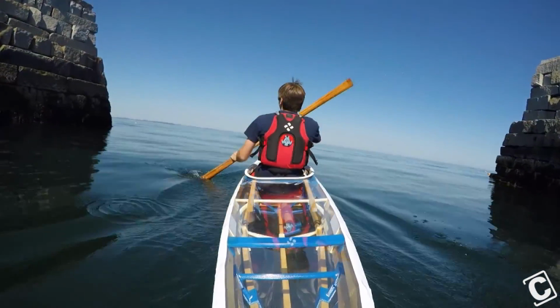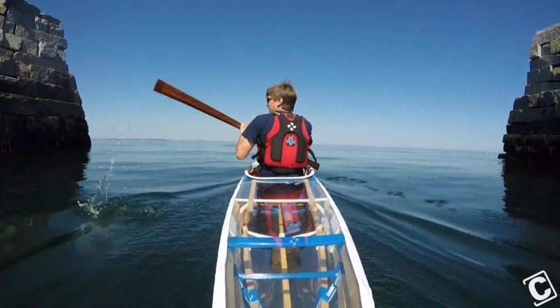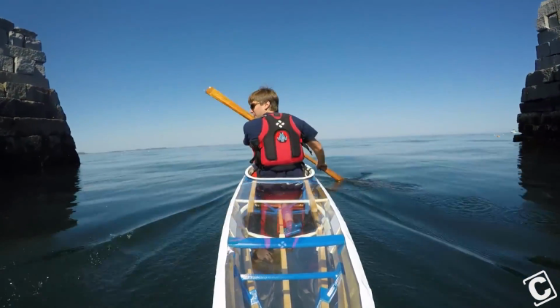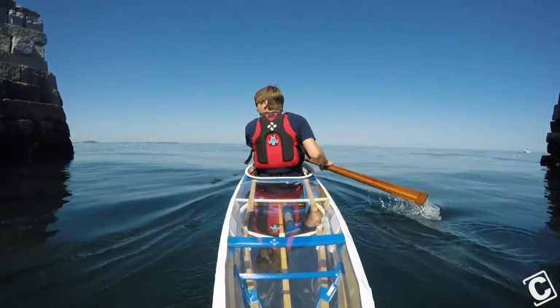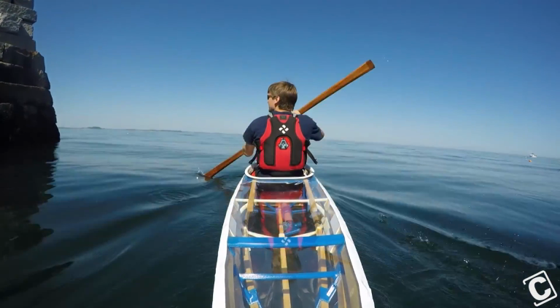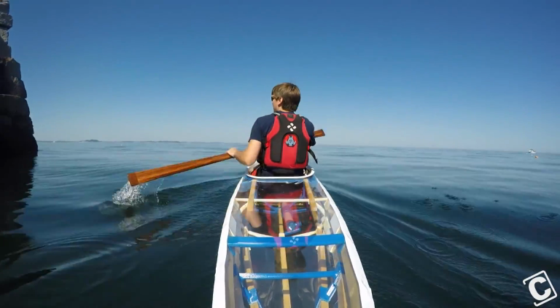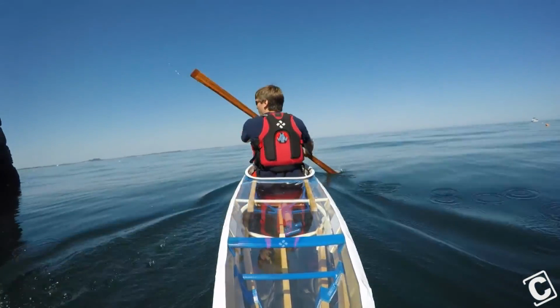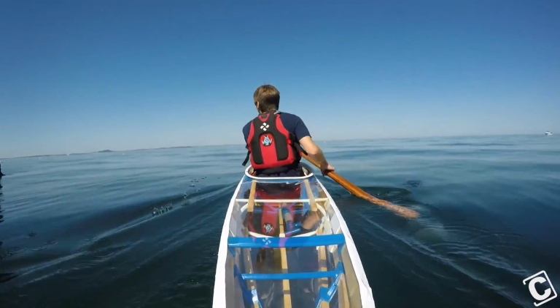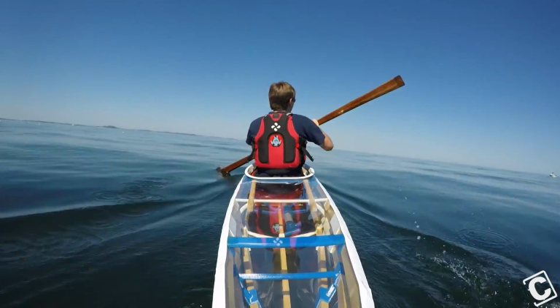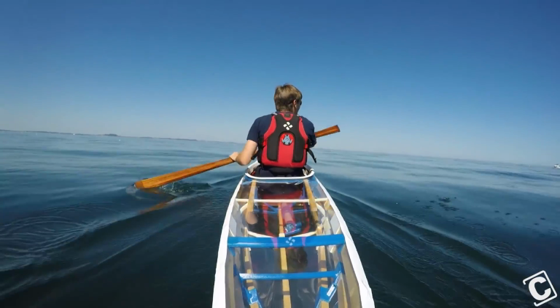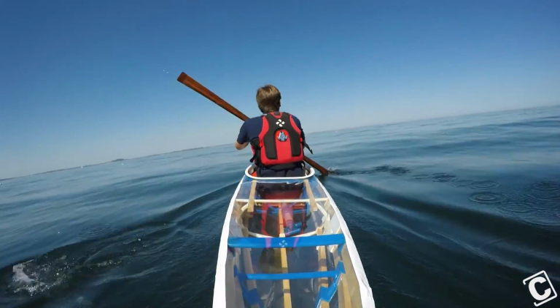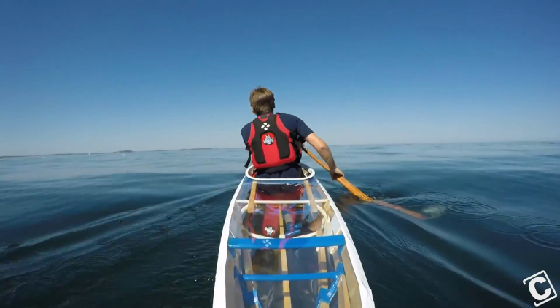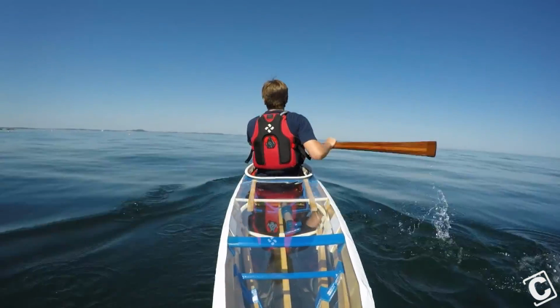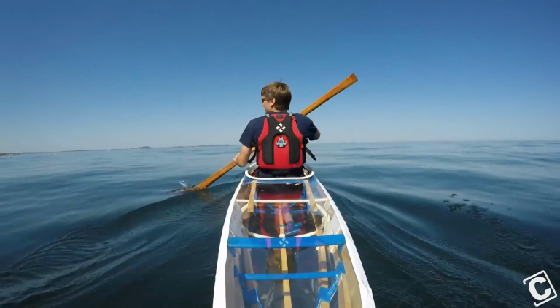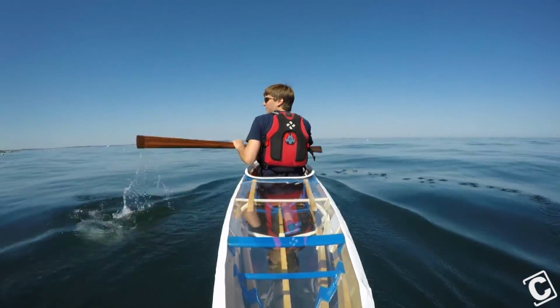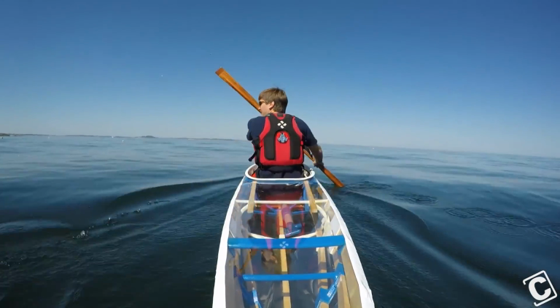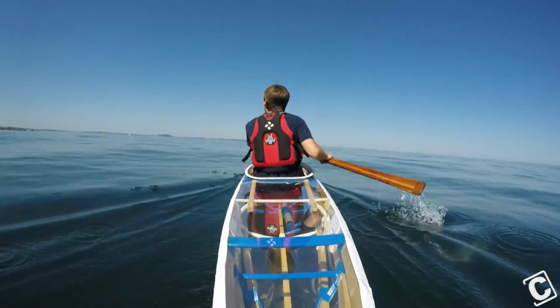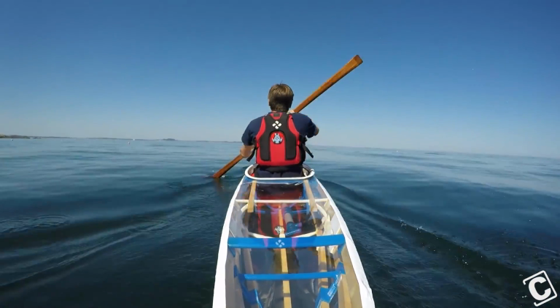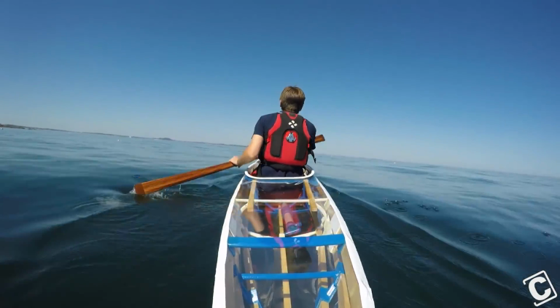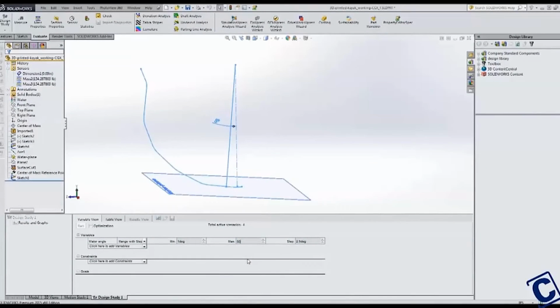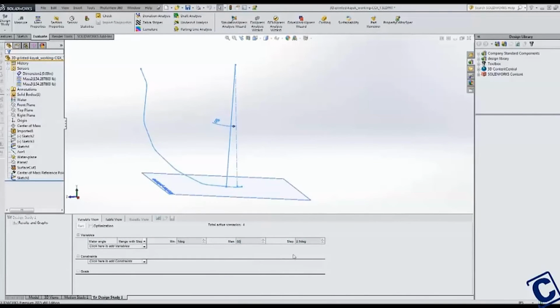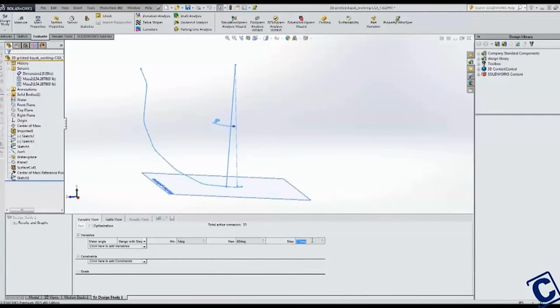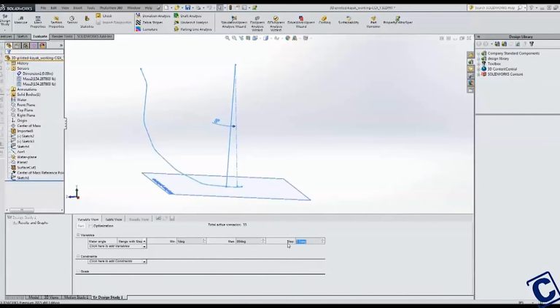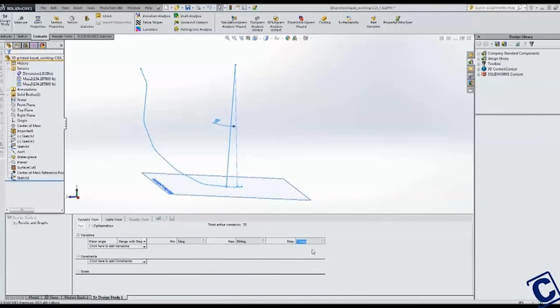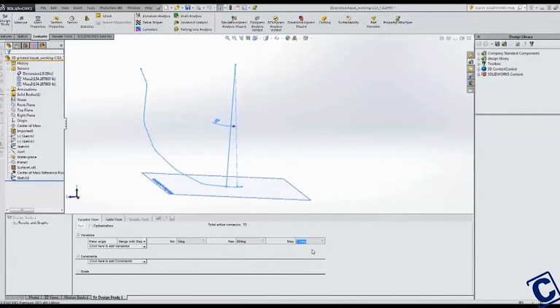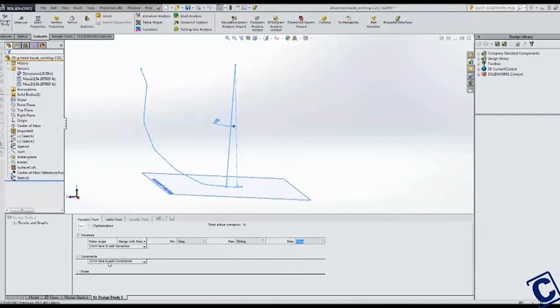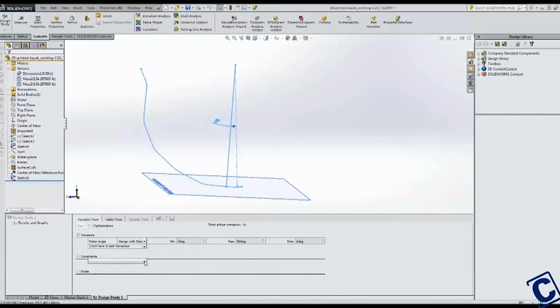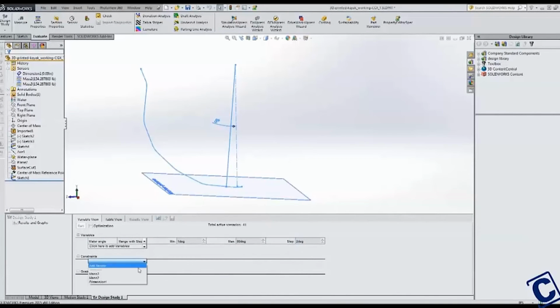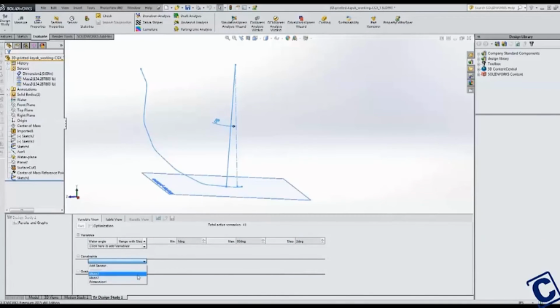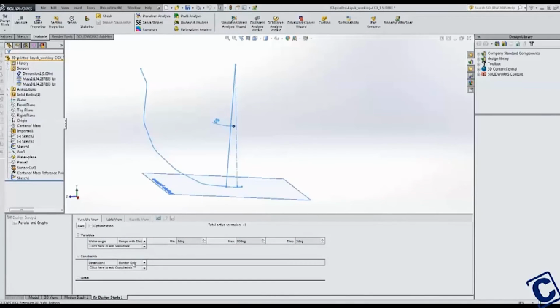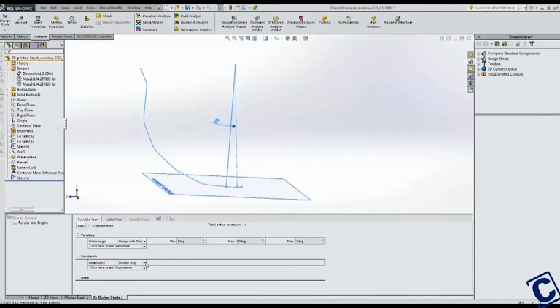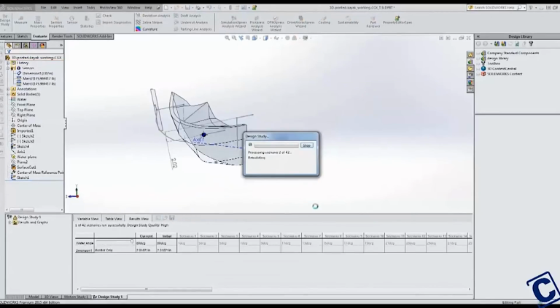Once I leave the safety of the harbor and encounter waves, the kayak provides consistent feedback as the boat begins to tip. This is not by accident — I refined for this stability by using design studies inside SolidWorks.